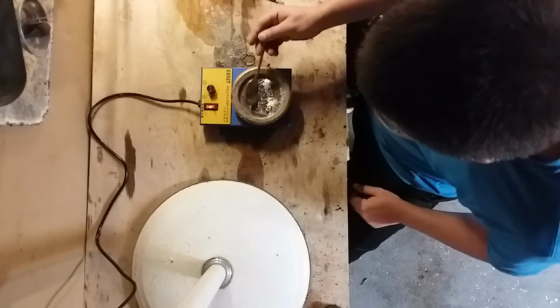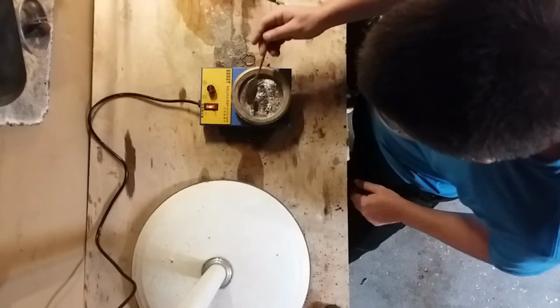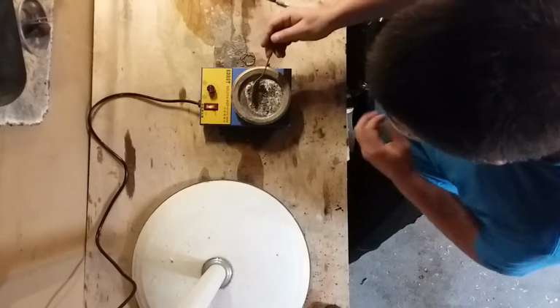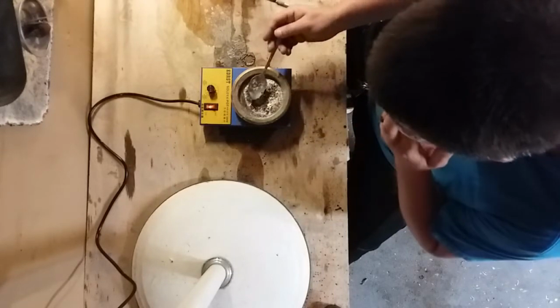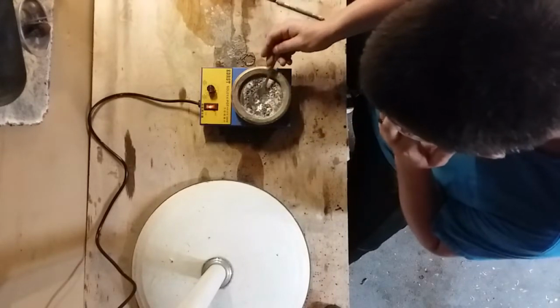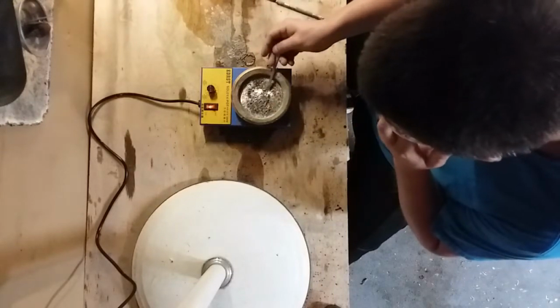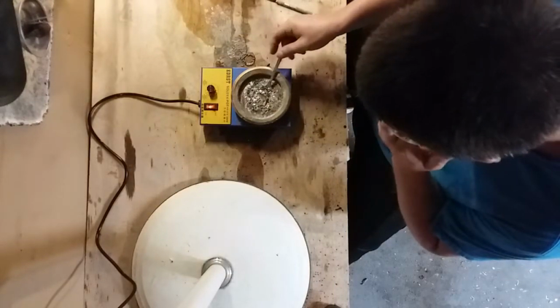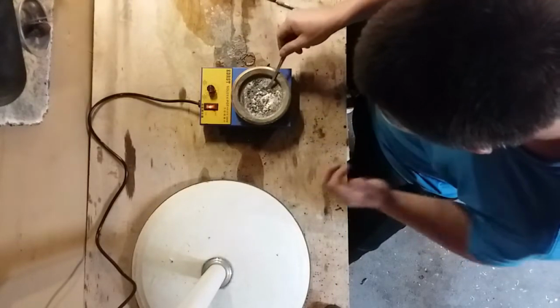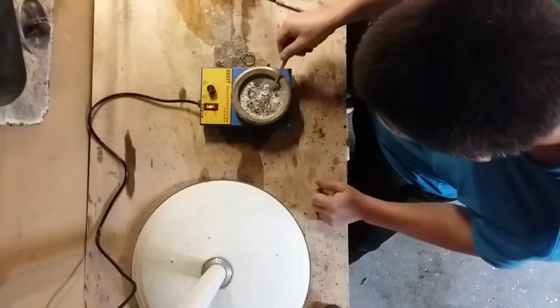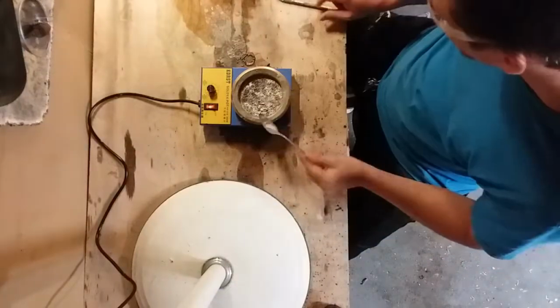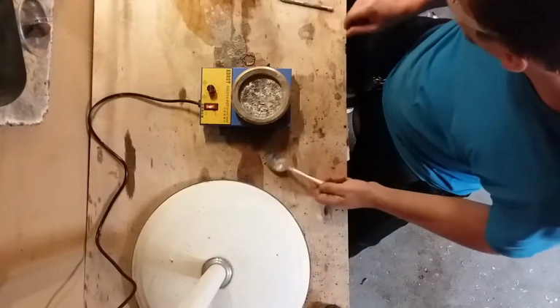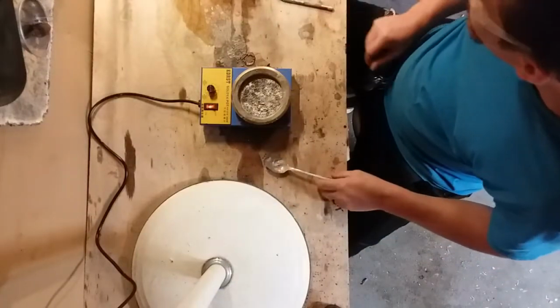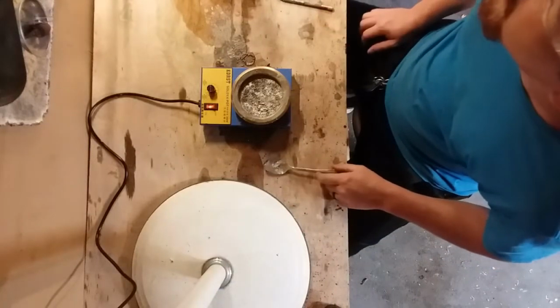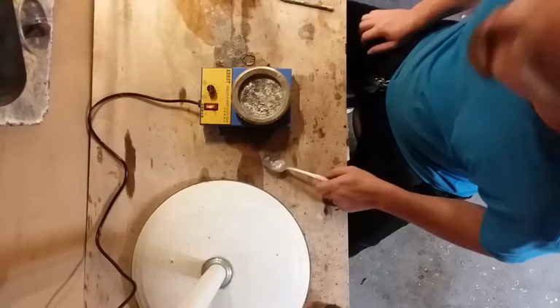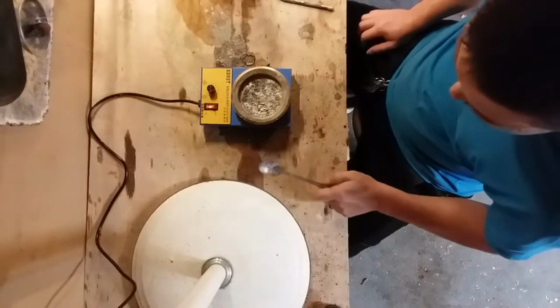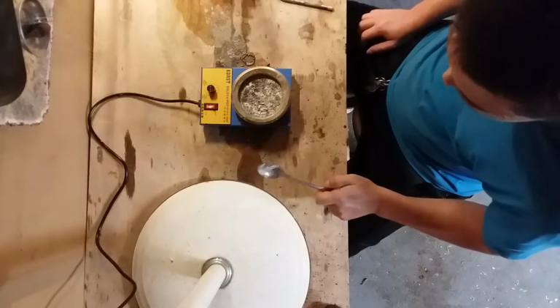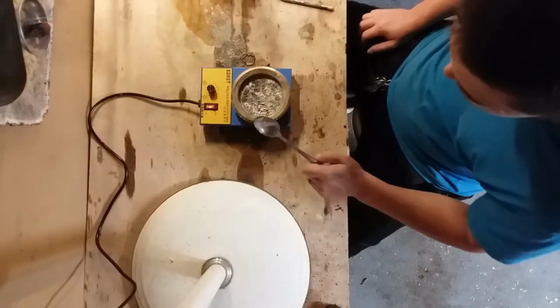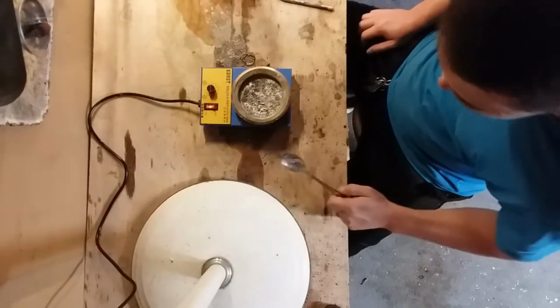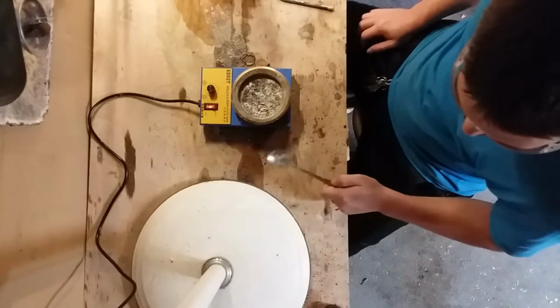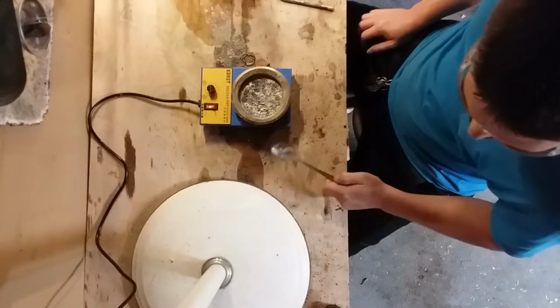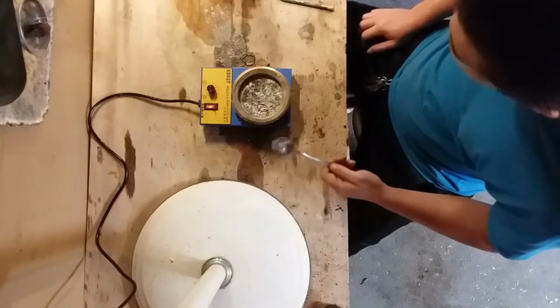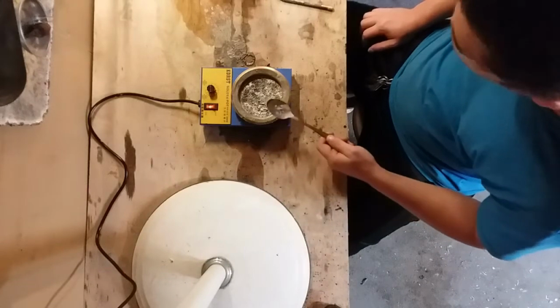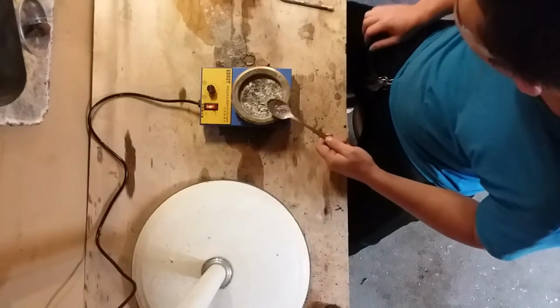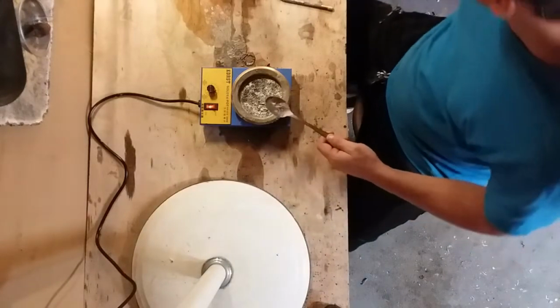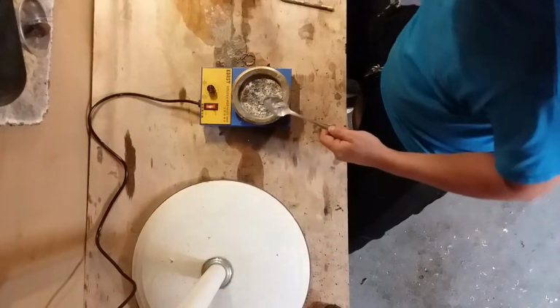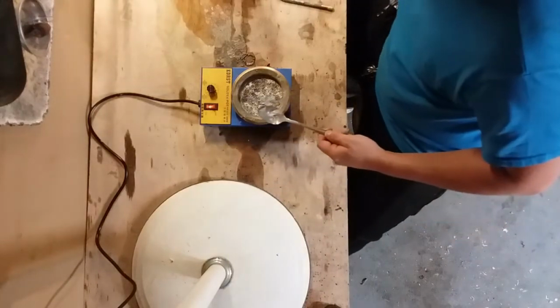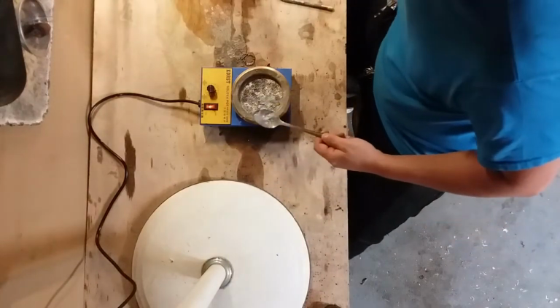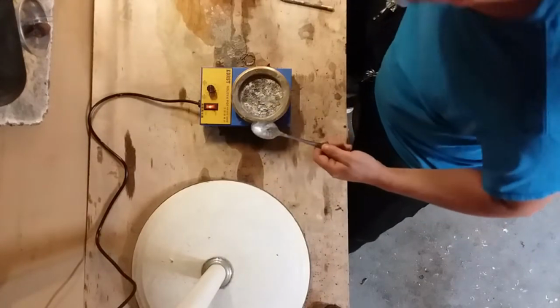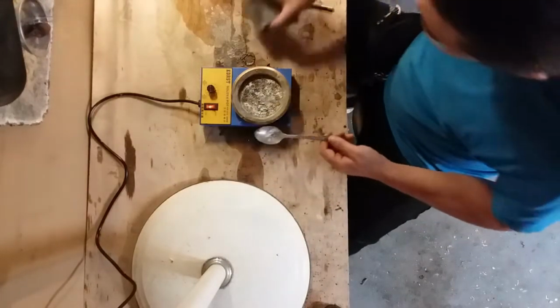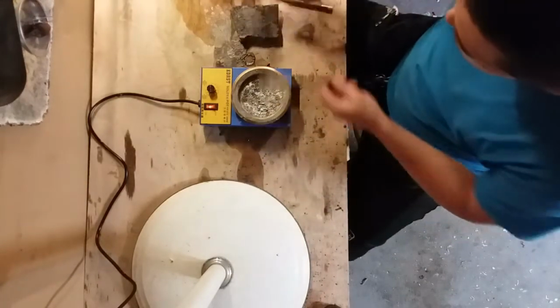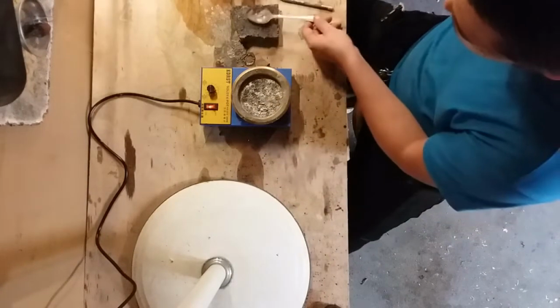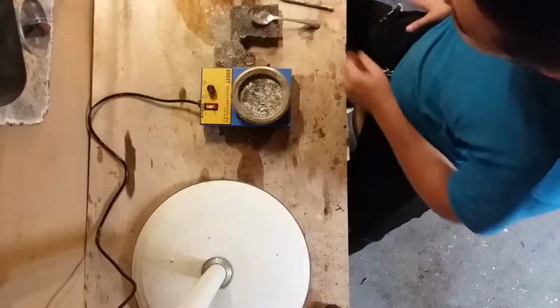You can clearly see all these oxides — we don't want all of them. One thing you don't want to do is put your spoon on a wood table after it's been hot like that.